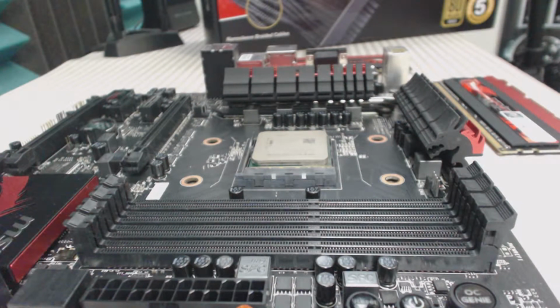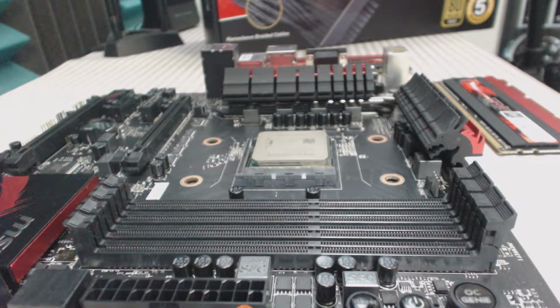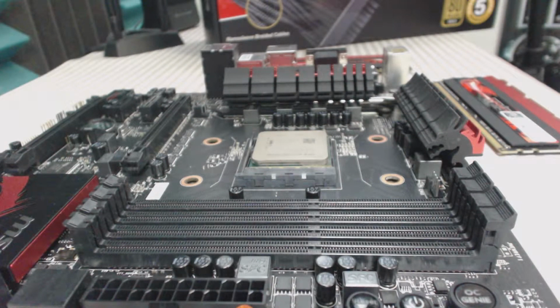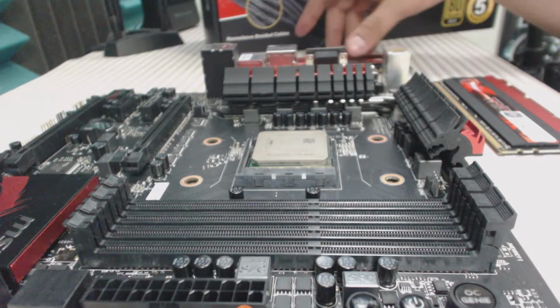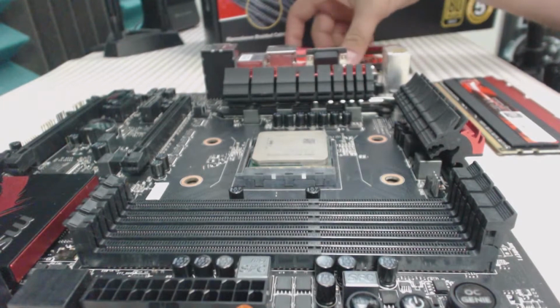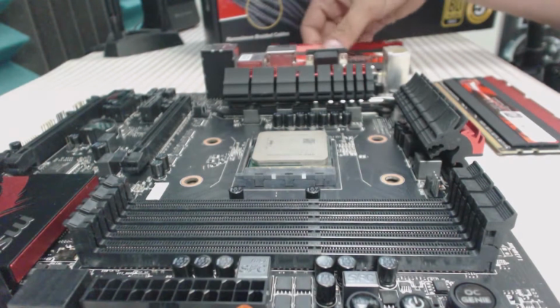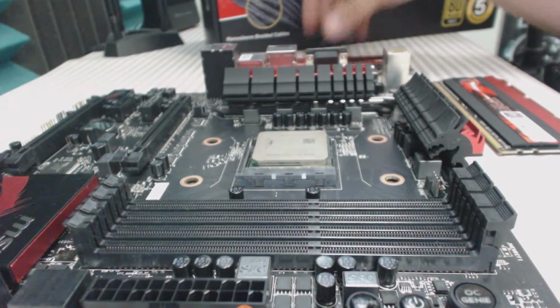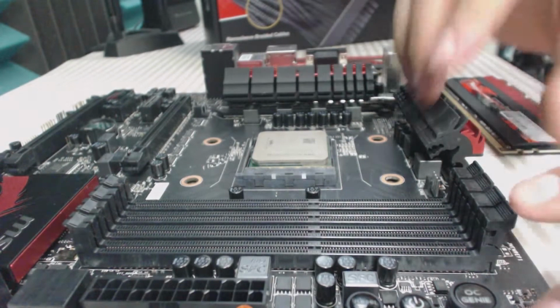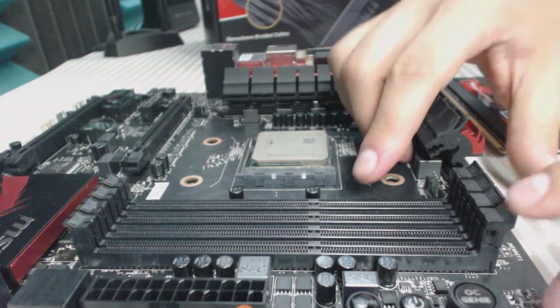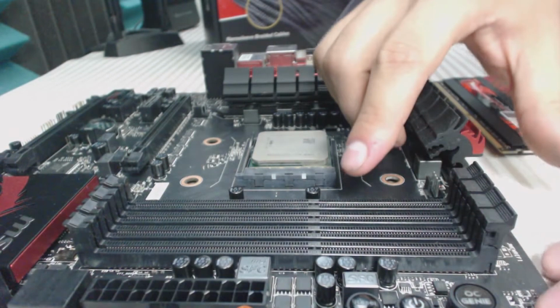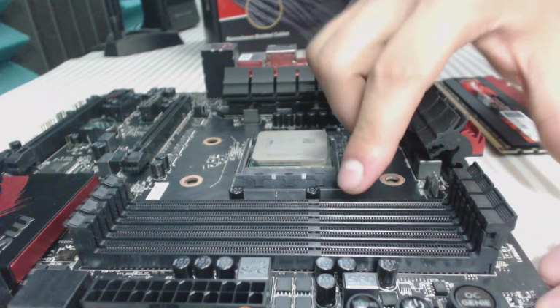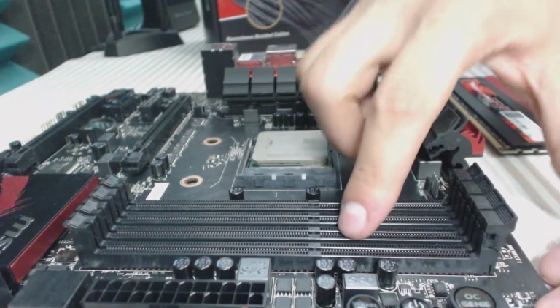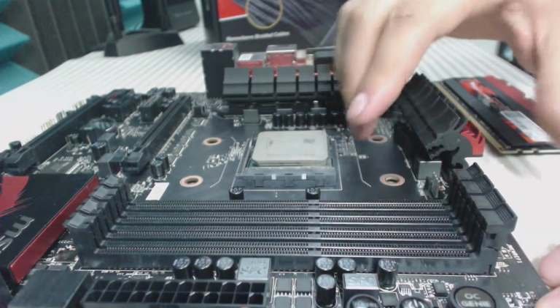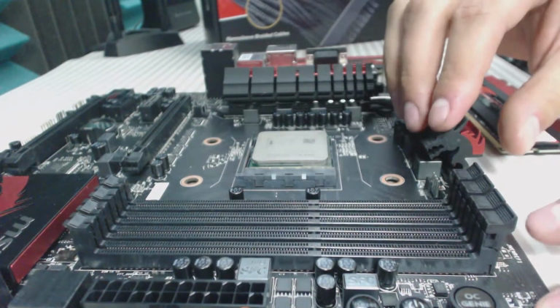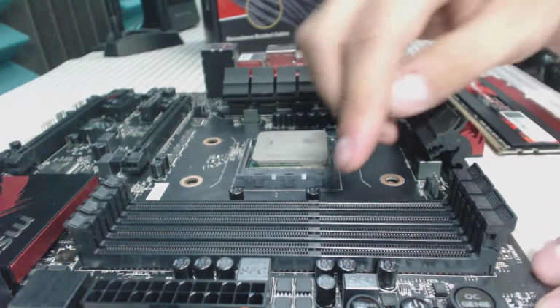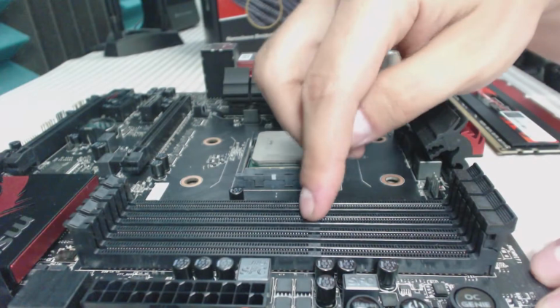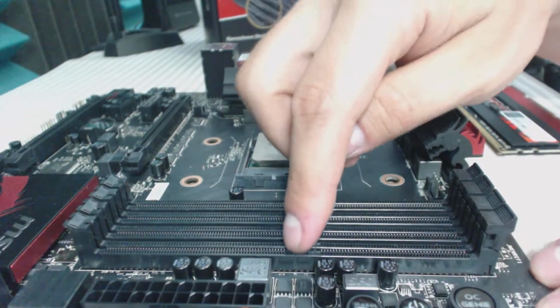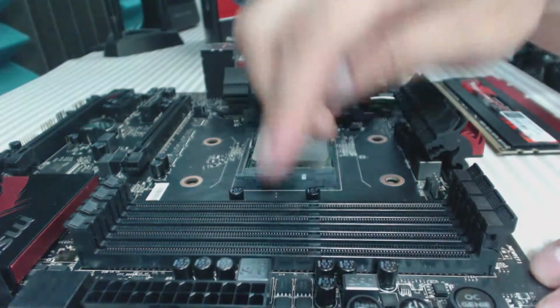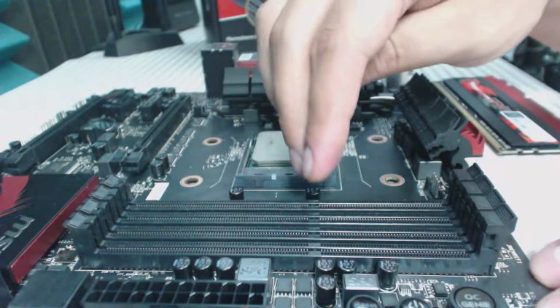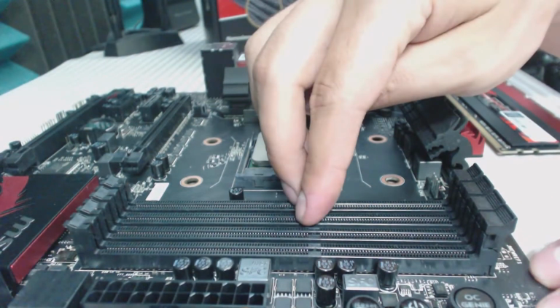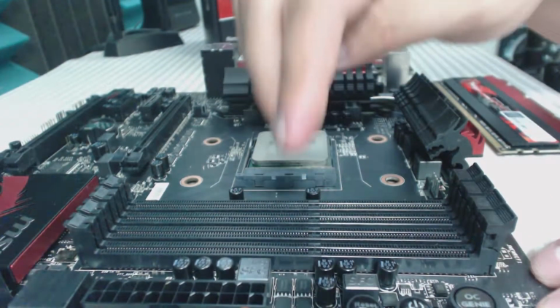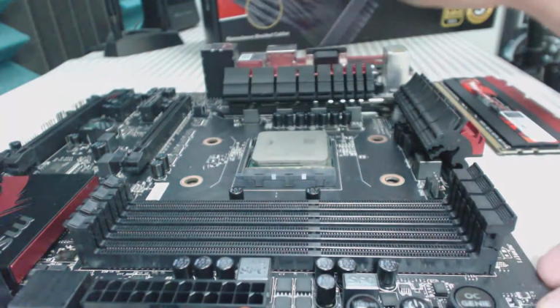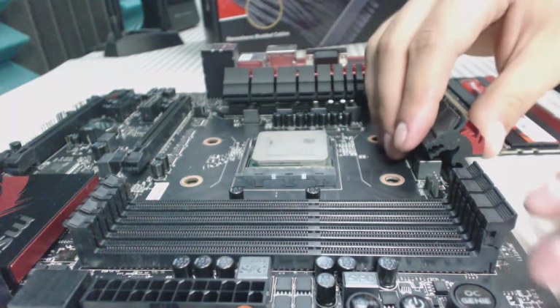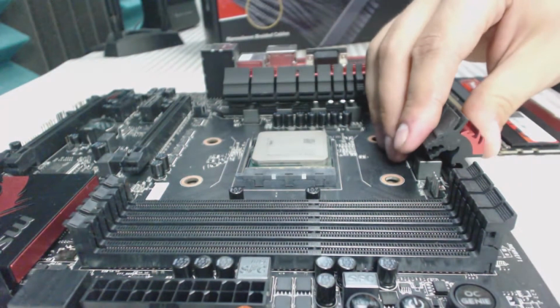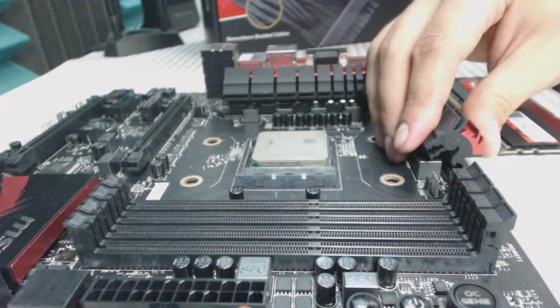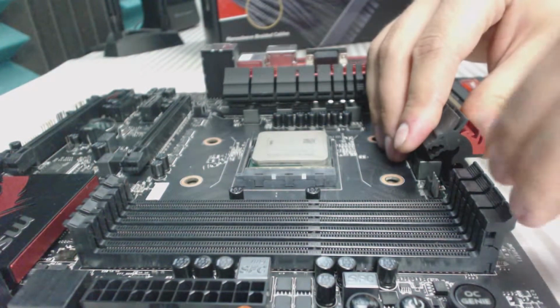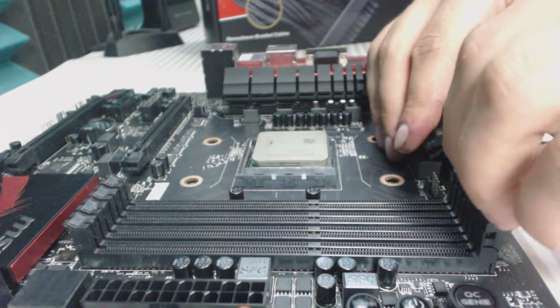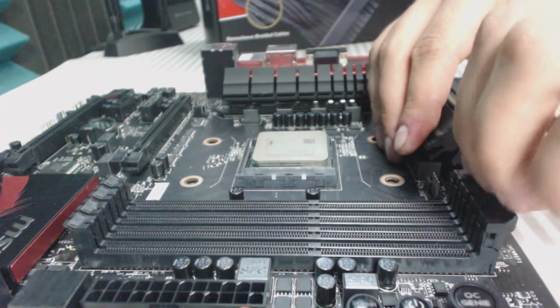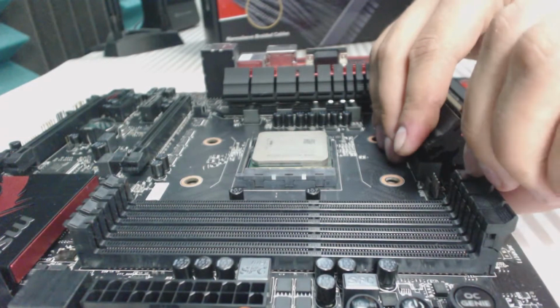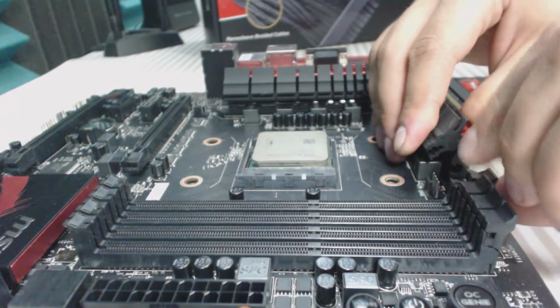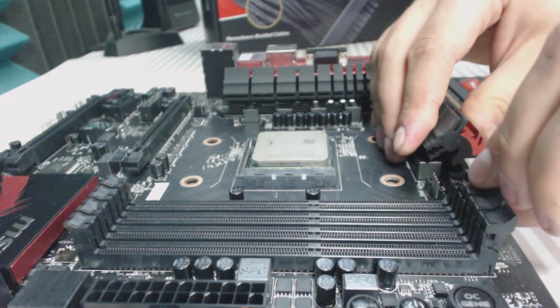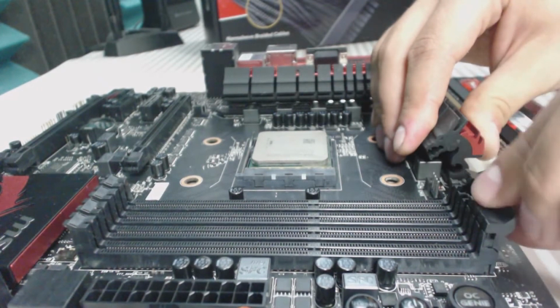Before installing your RAM, always make sure to consult your manual to know the exact DIMM slots the RAM needs to be installed in. This motherboard happens to use the first and third slots, but on a lot of others it can be the second and fourth, first and second, and so on. Just consult your manual.